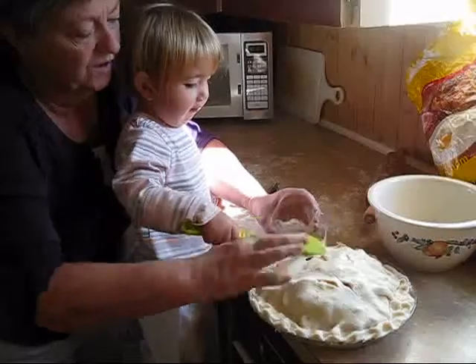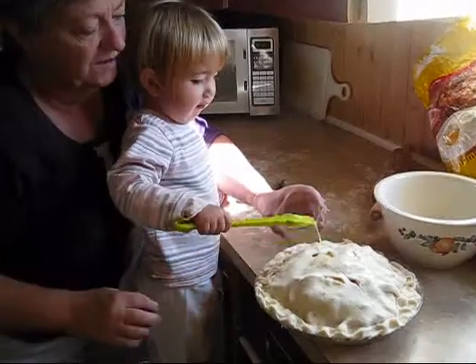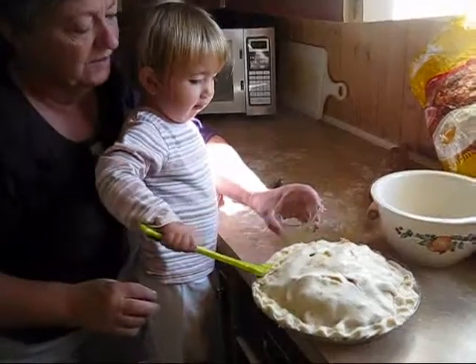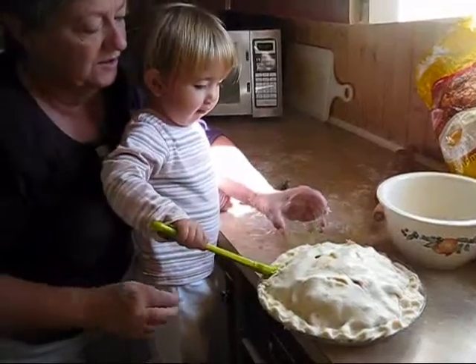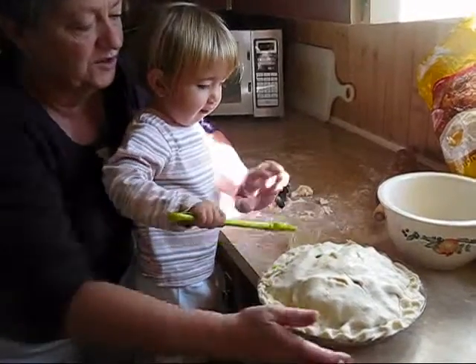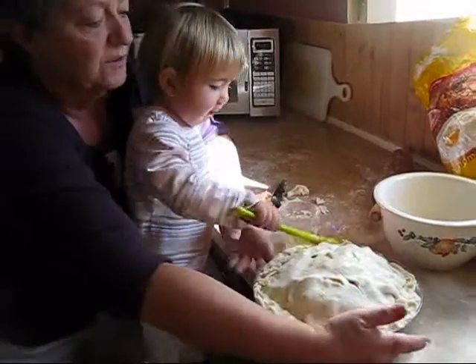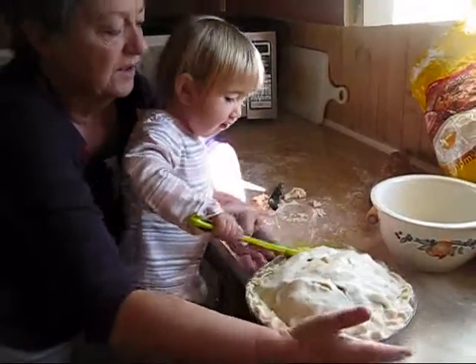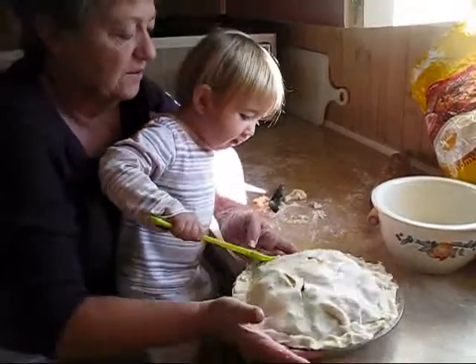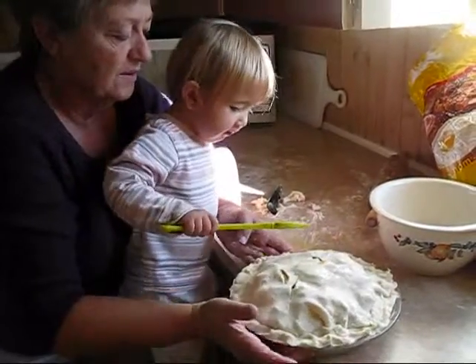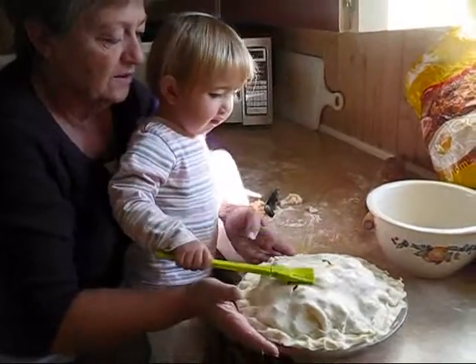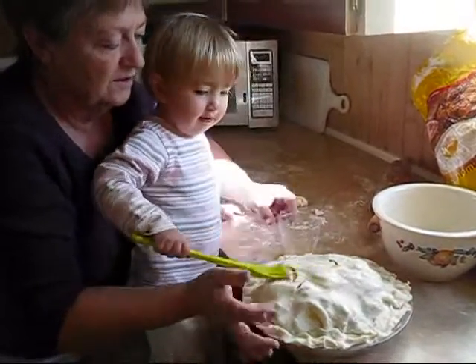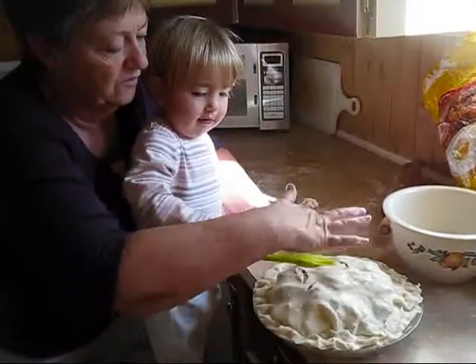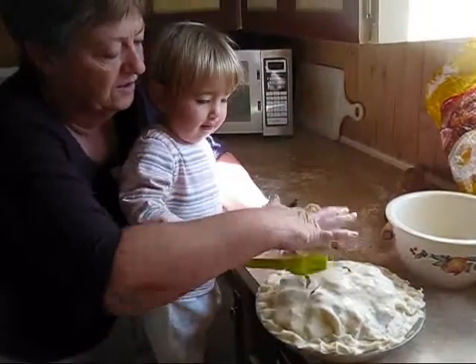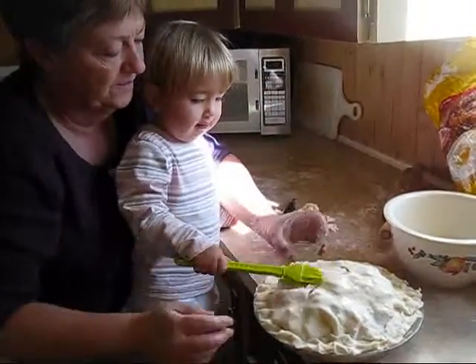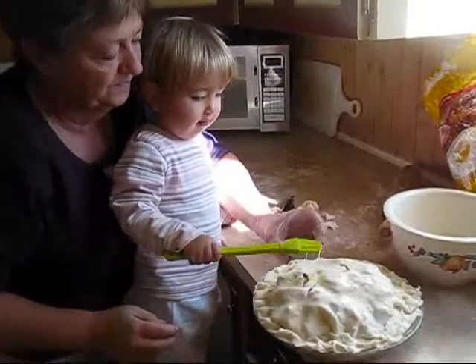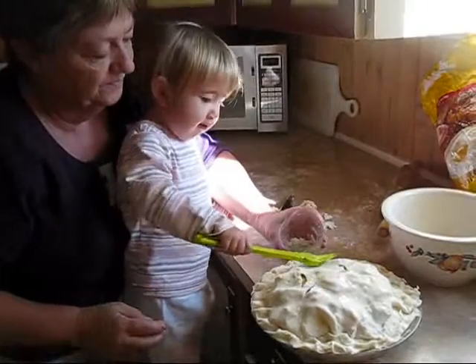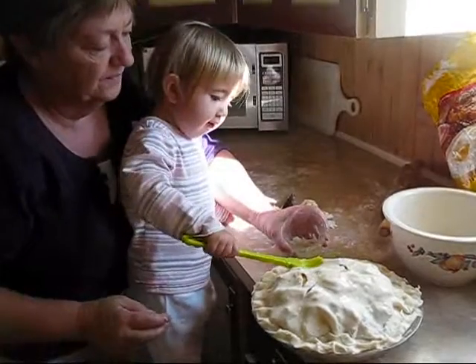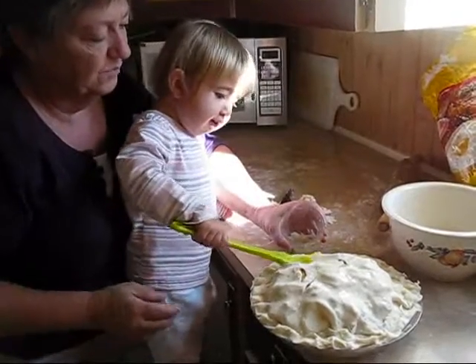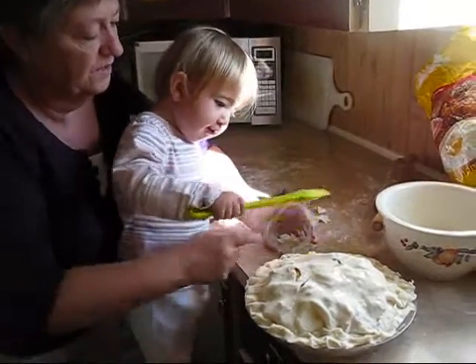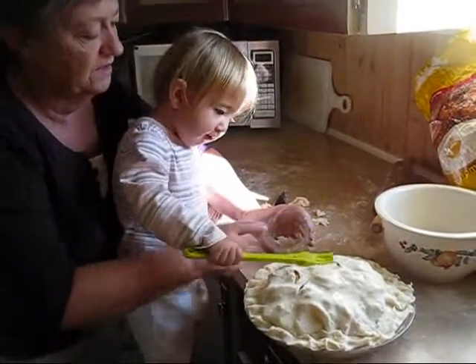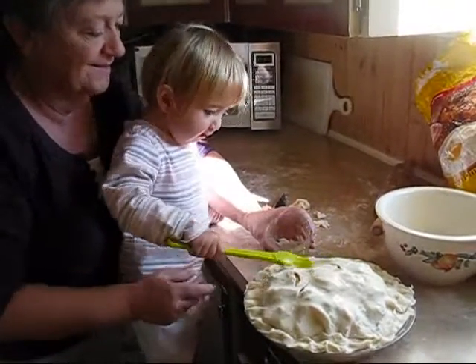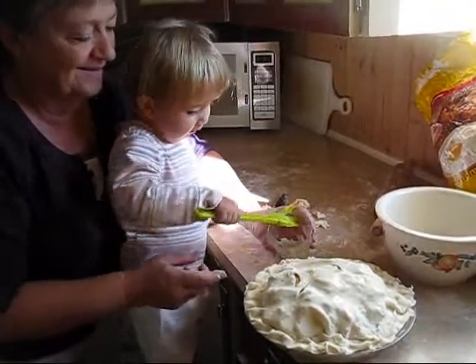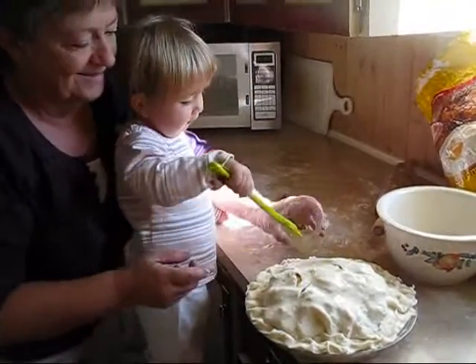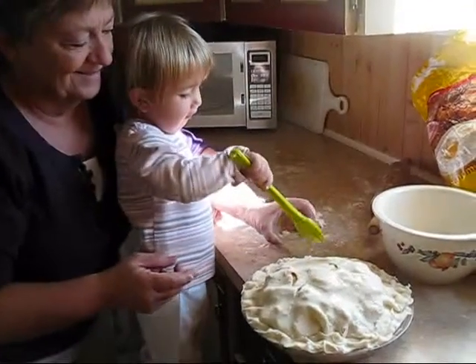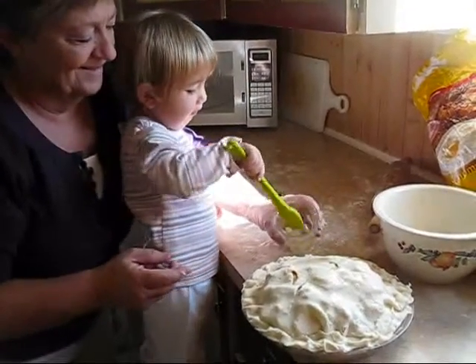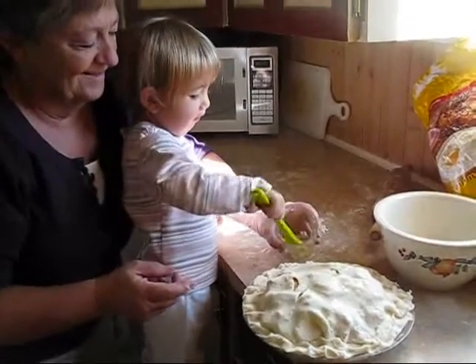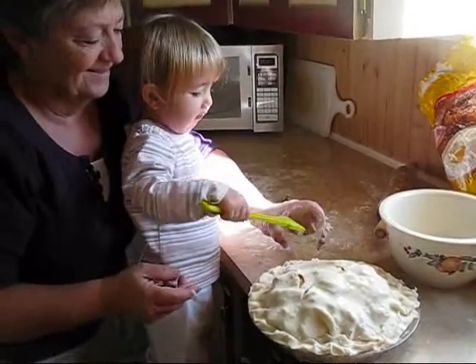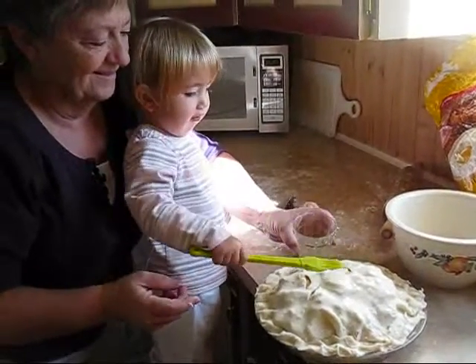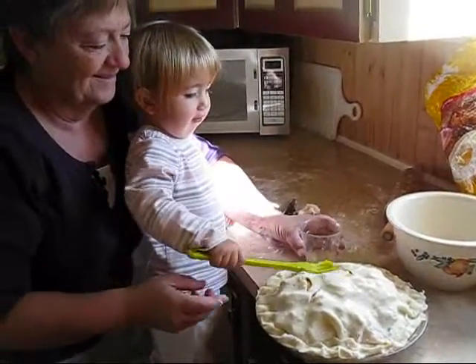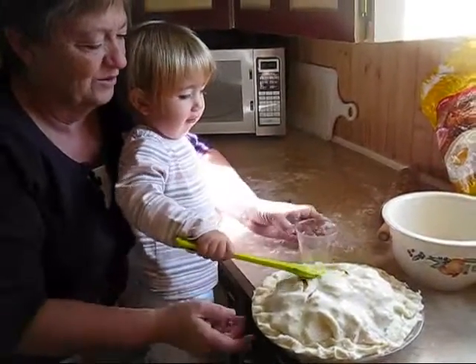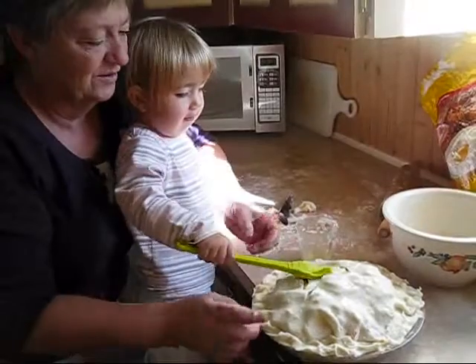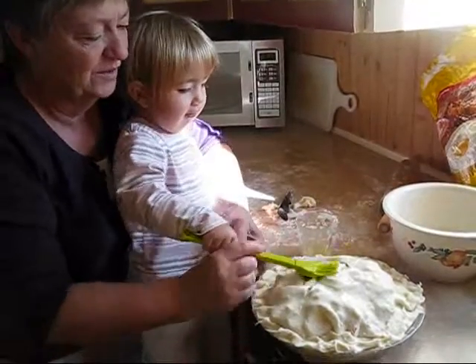Right there. Good job. Okay, here we go. Good. Now over here. Put some here. Good one.